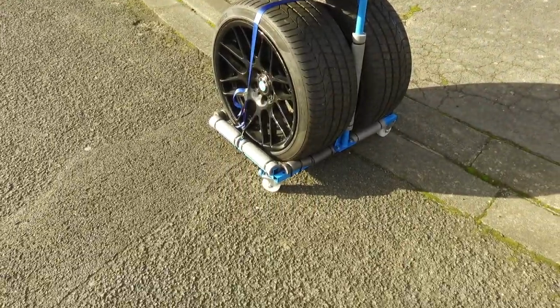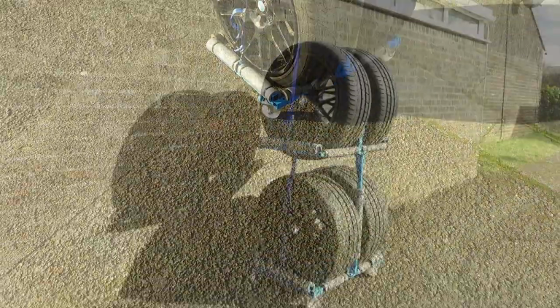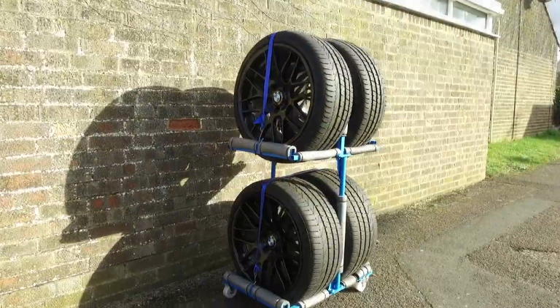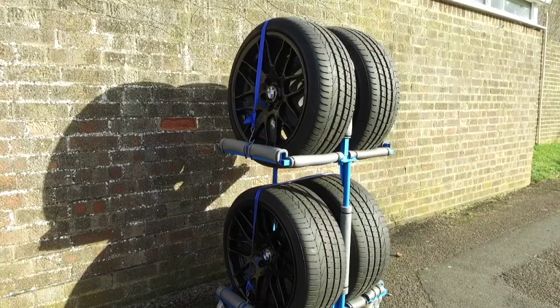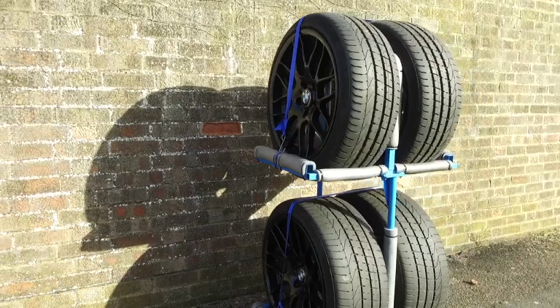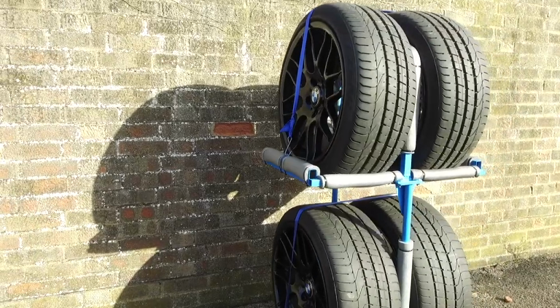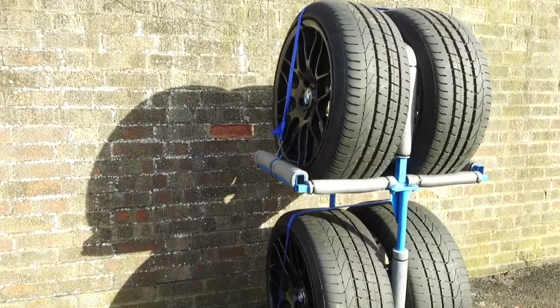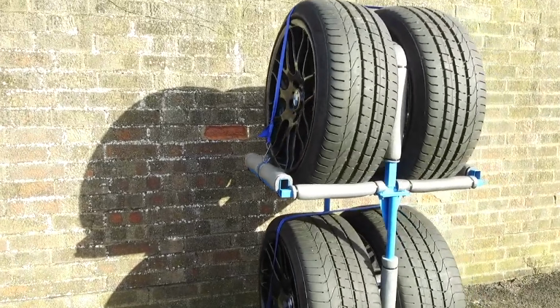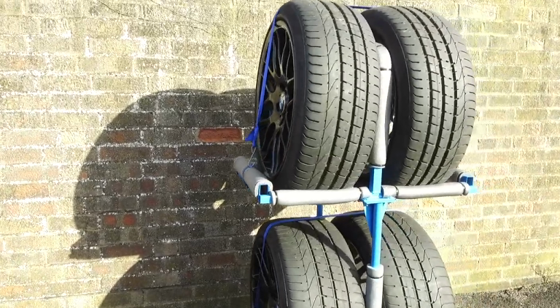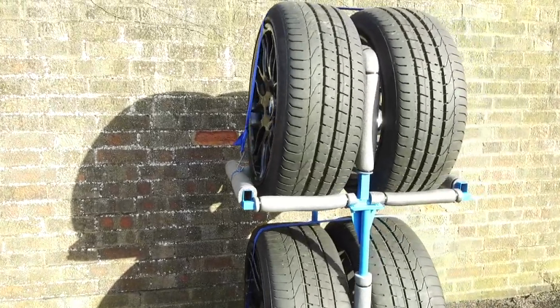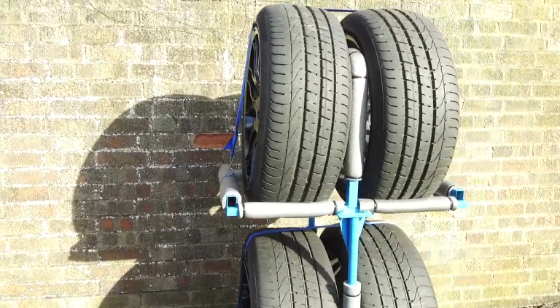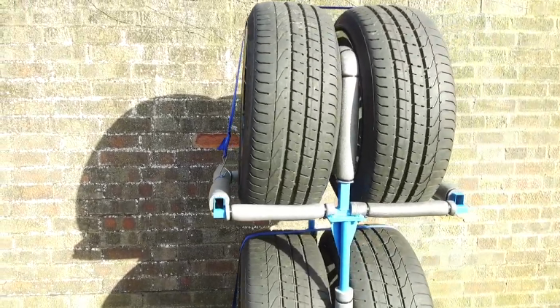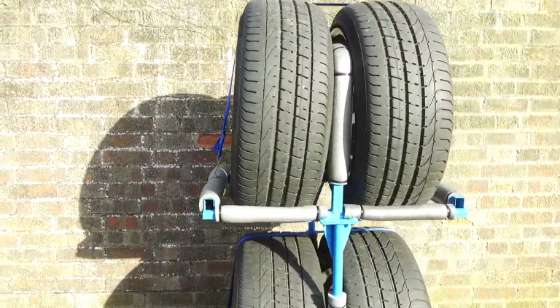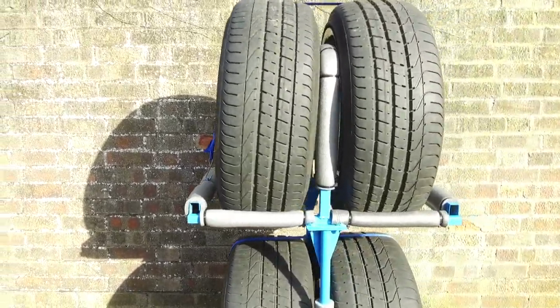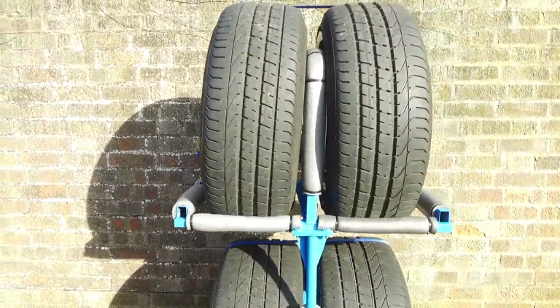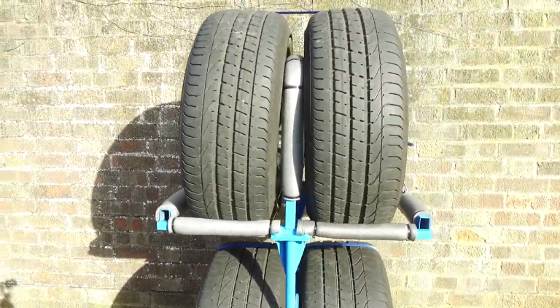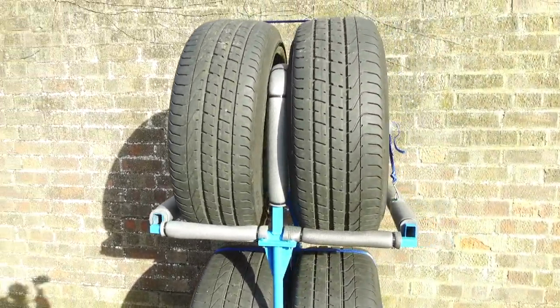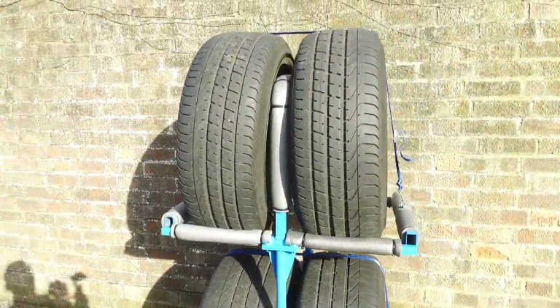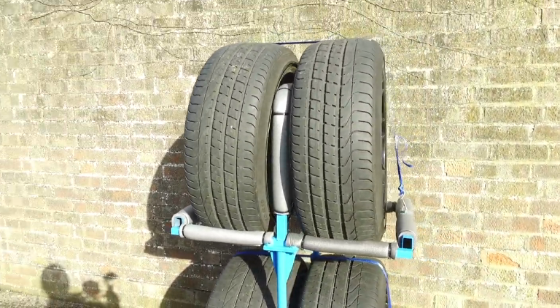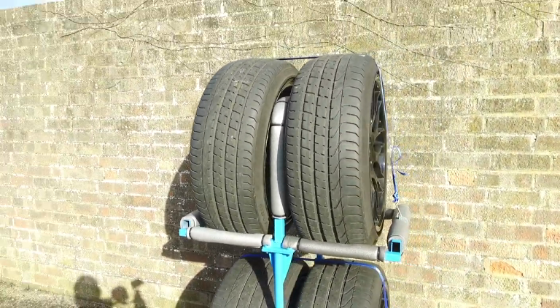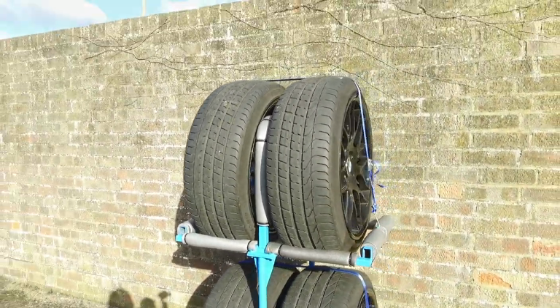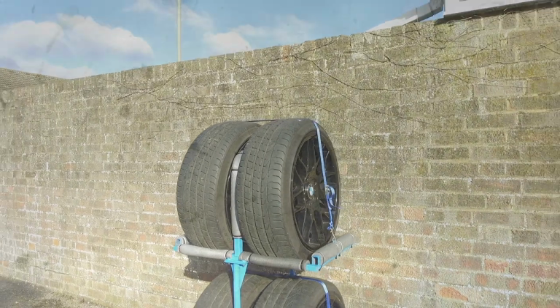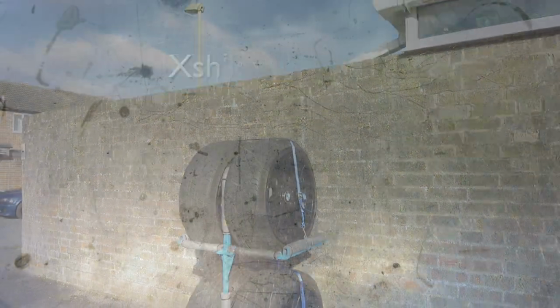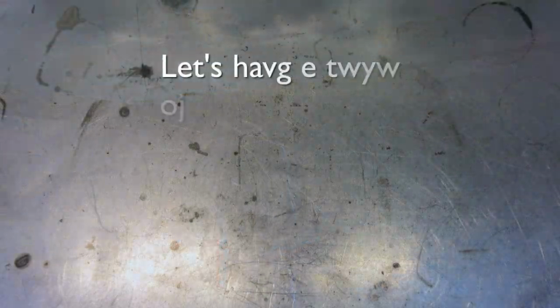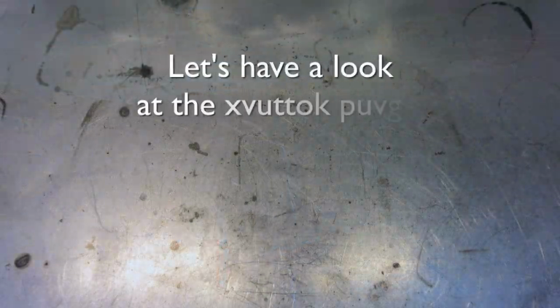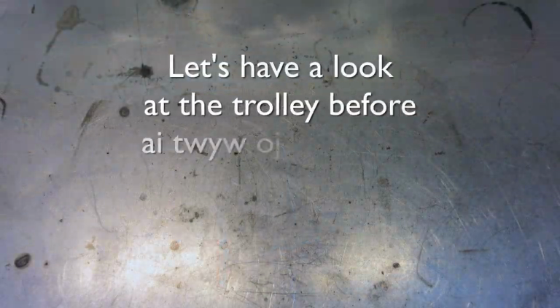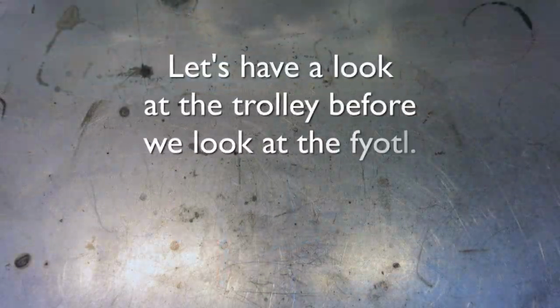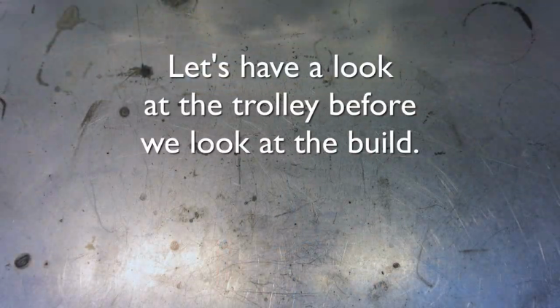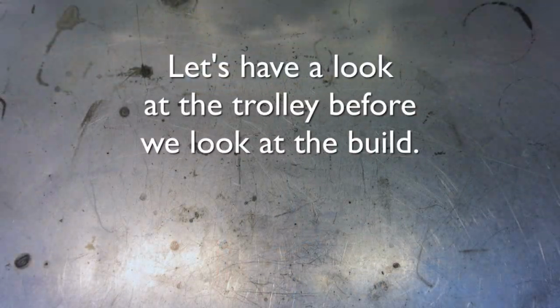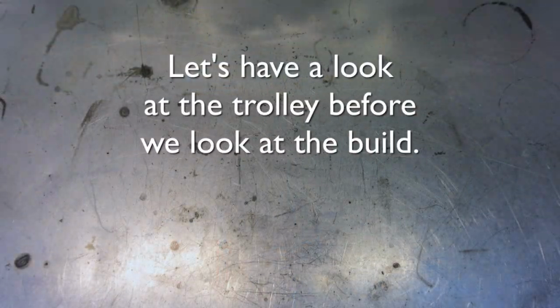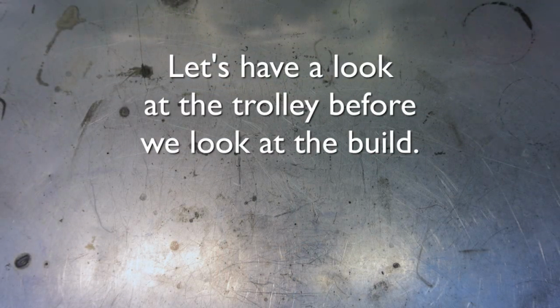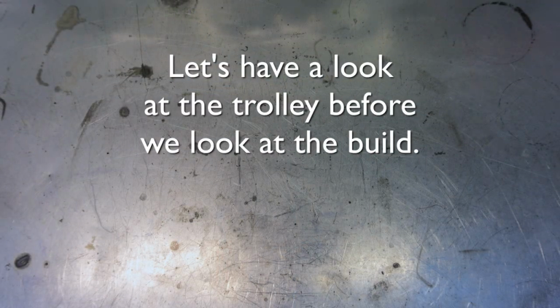The design ended up being very simple — two trays connected with uprights. That's about it. Let's check out some of the details.